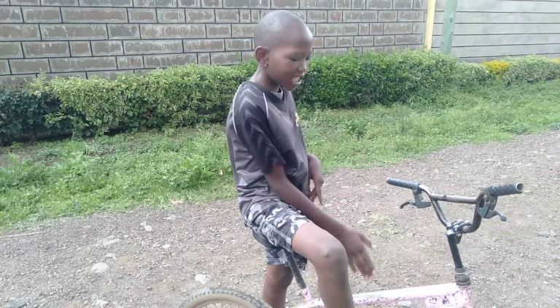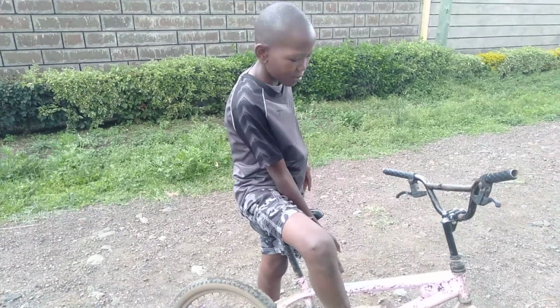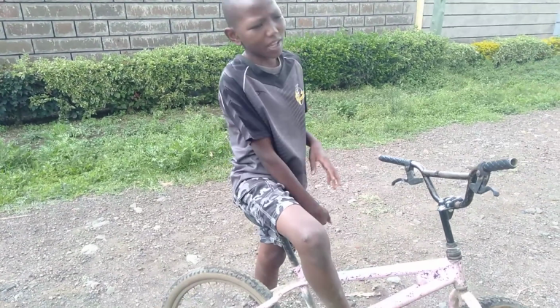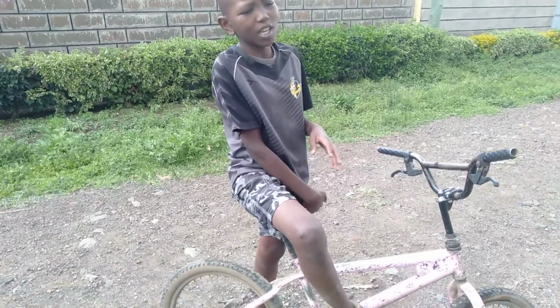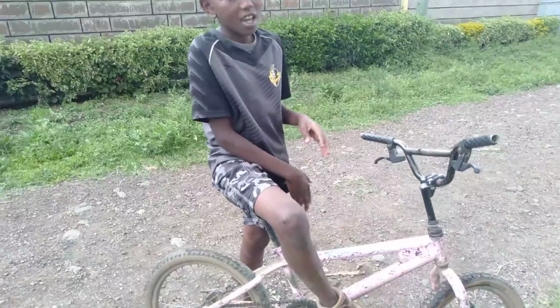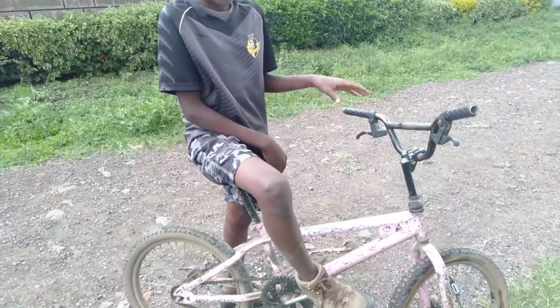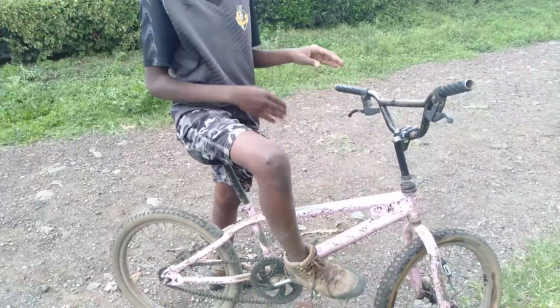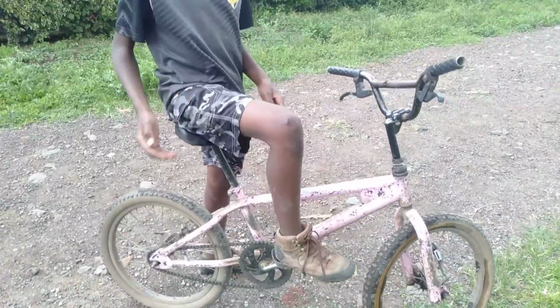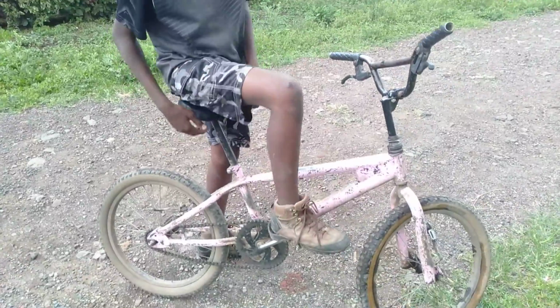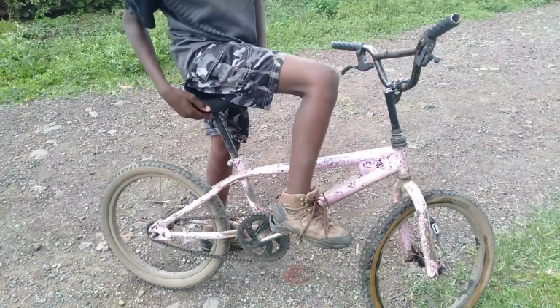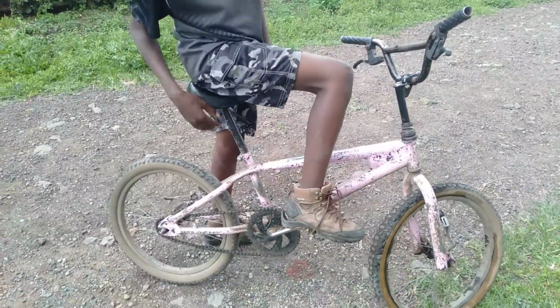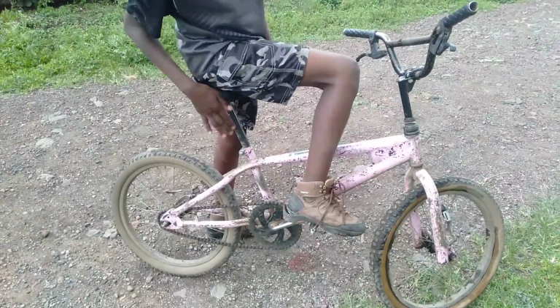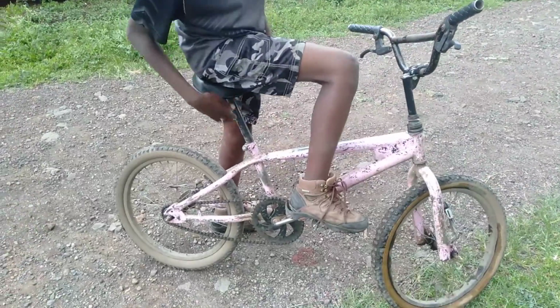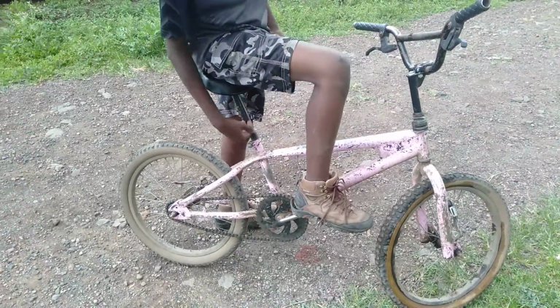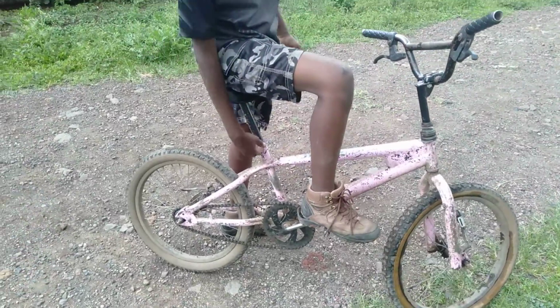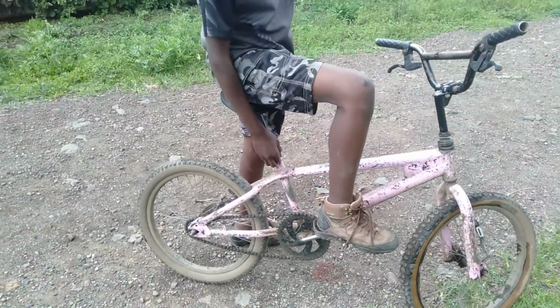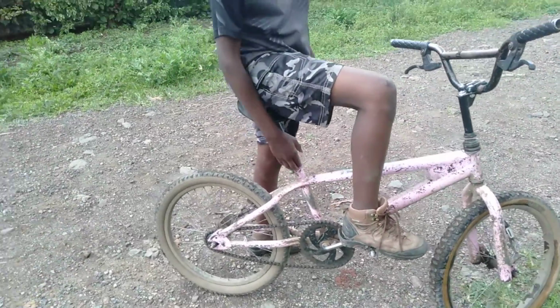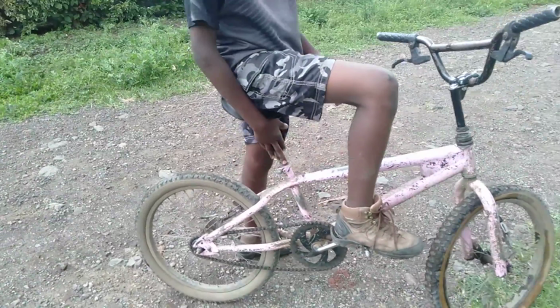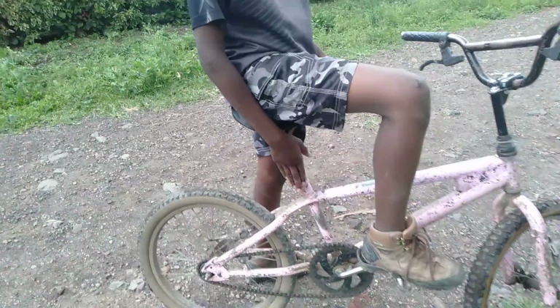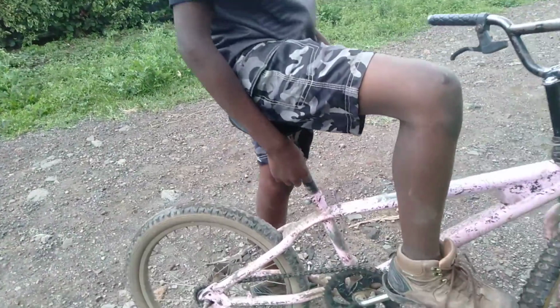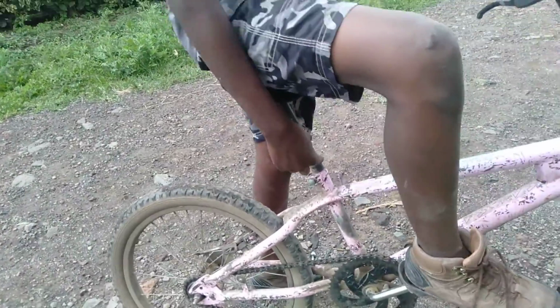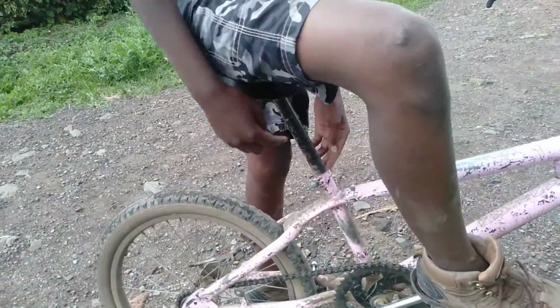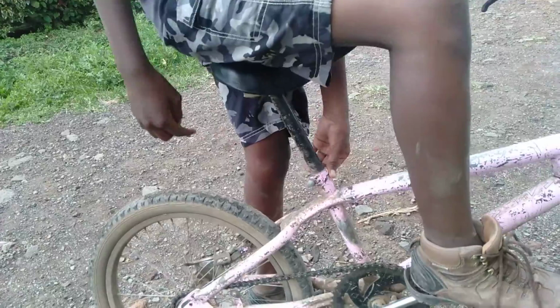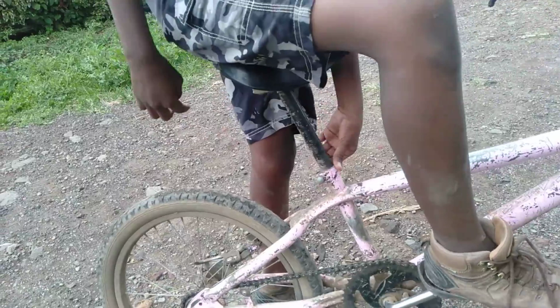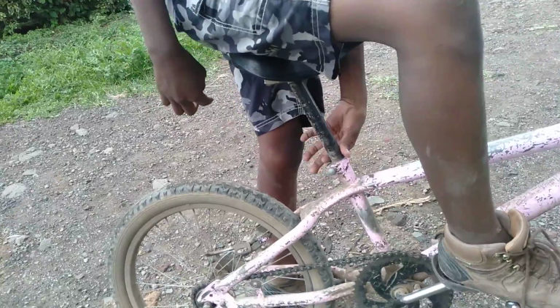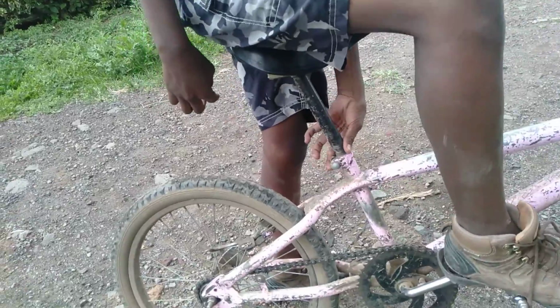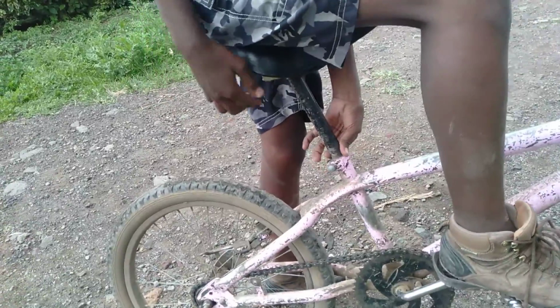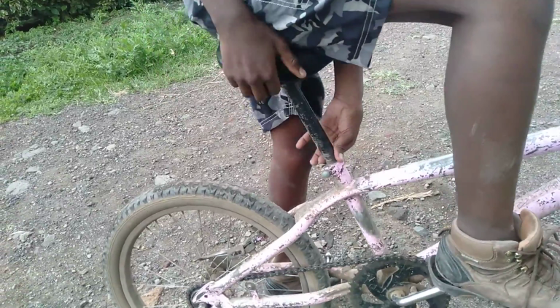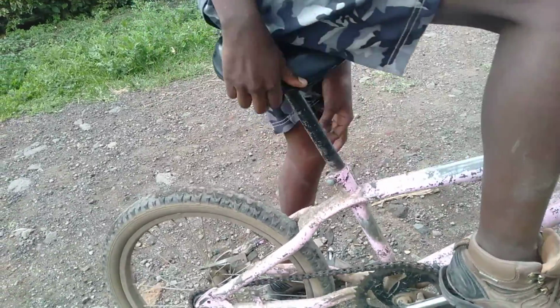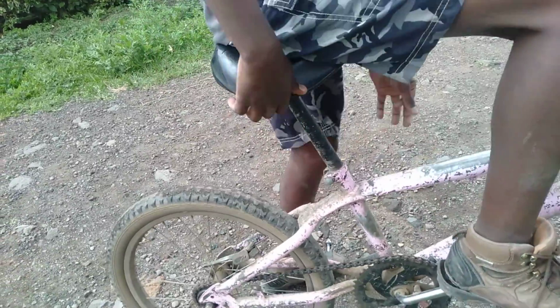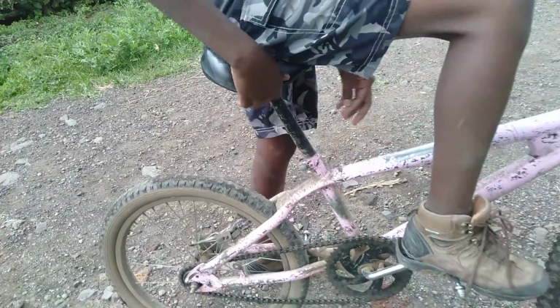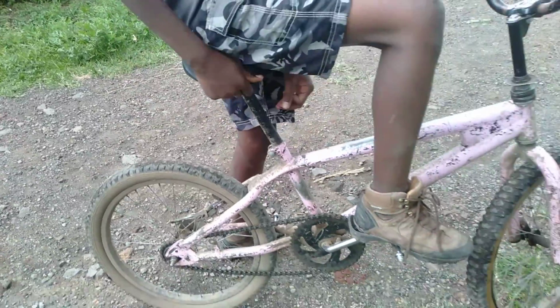This is a BMX bike. Make sure the seat is lowered down so that you can sit on it well.